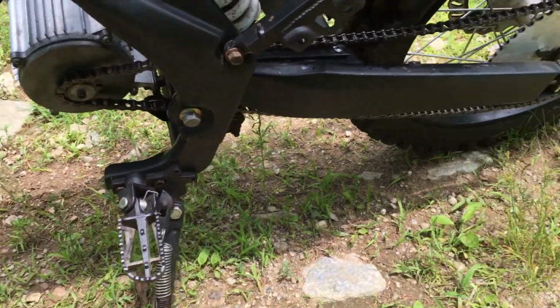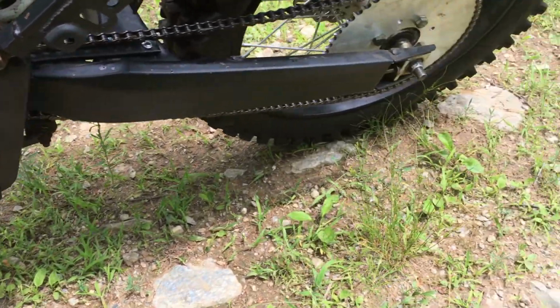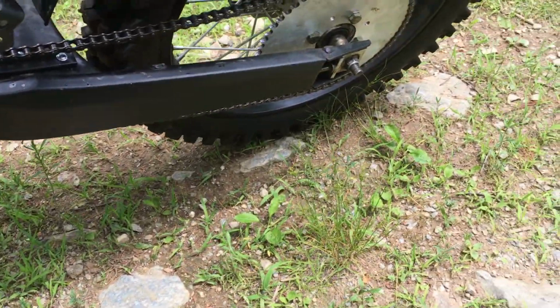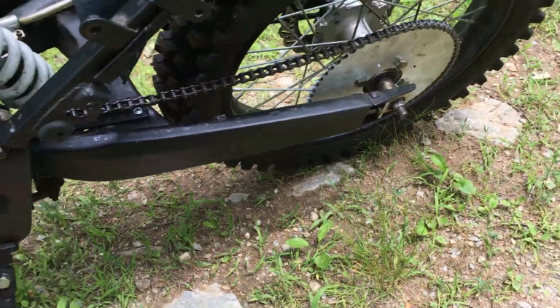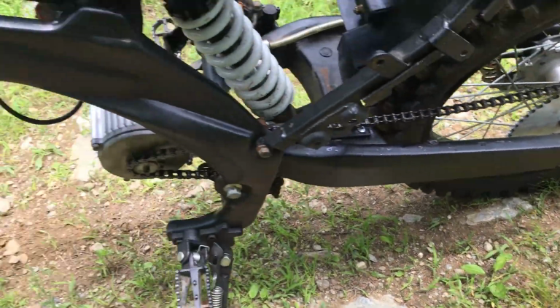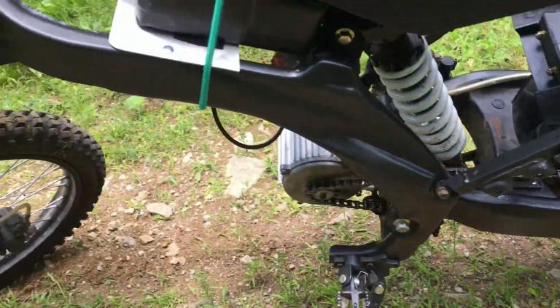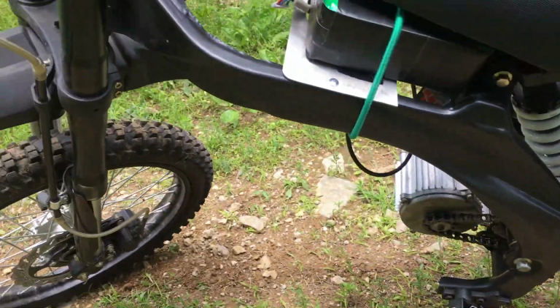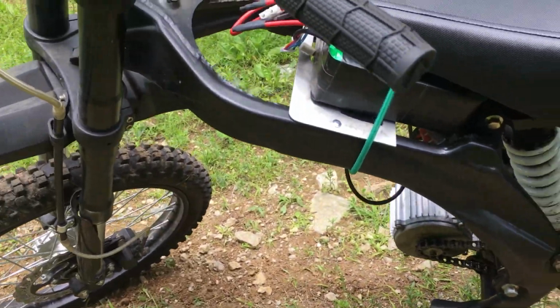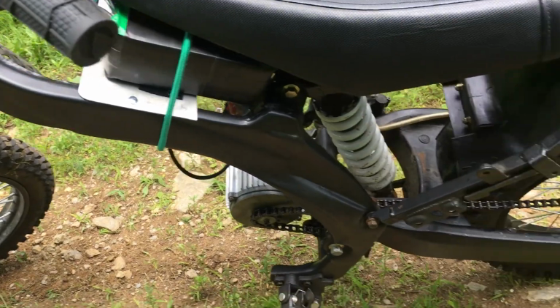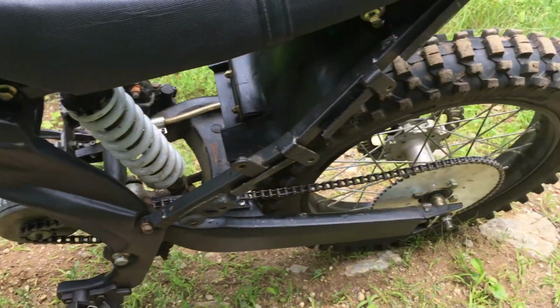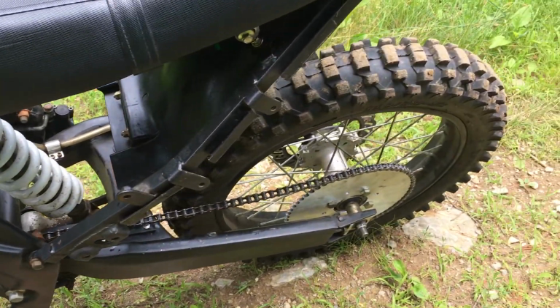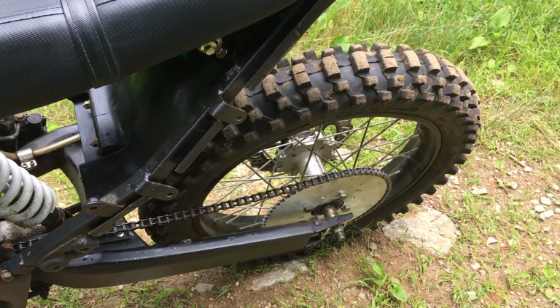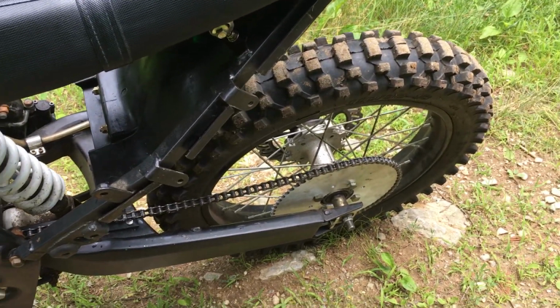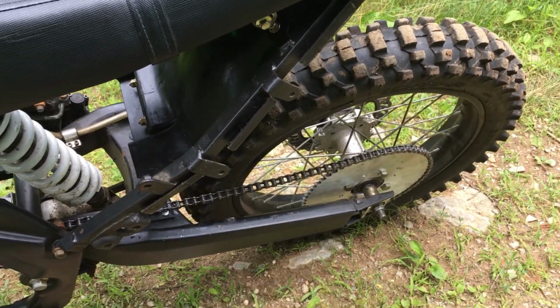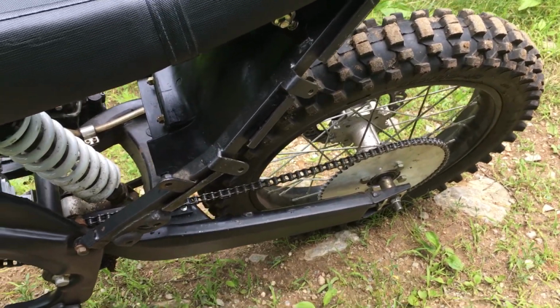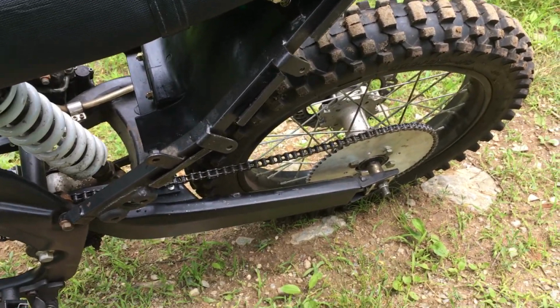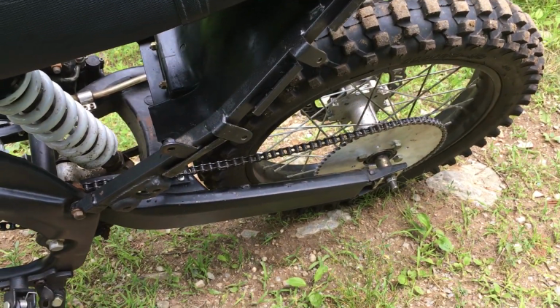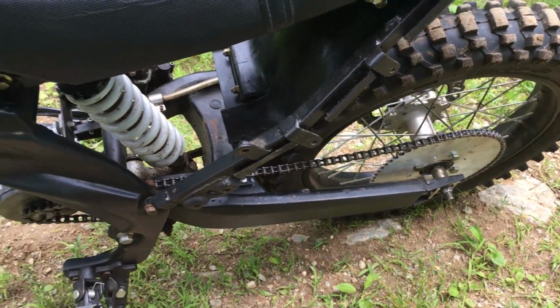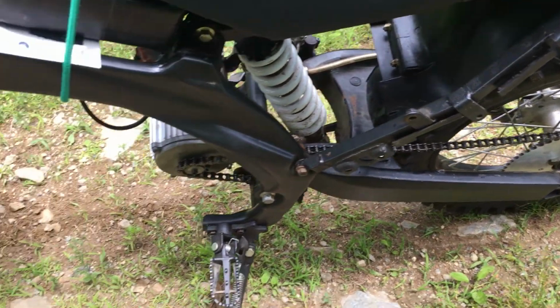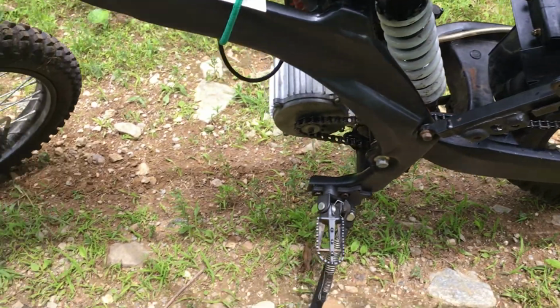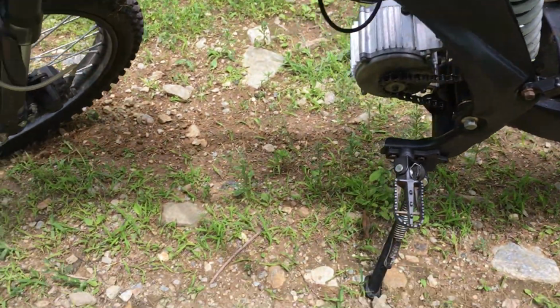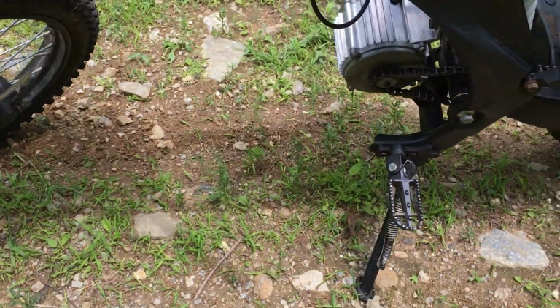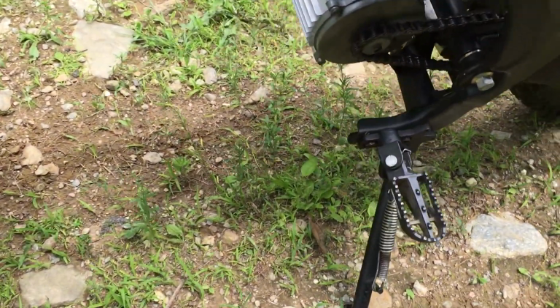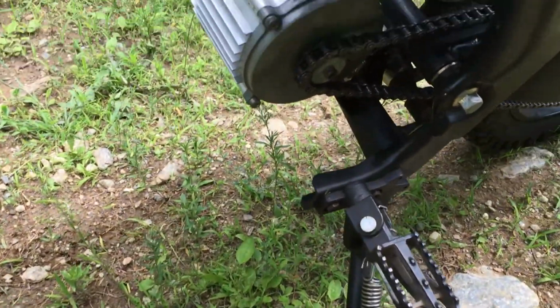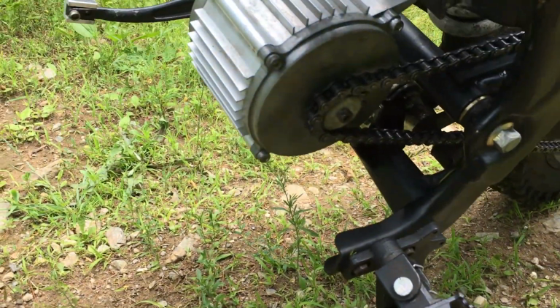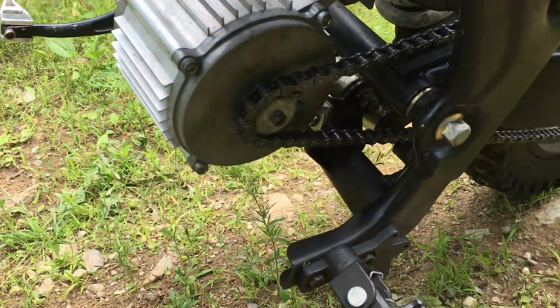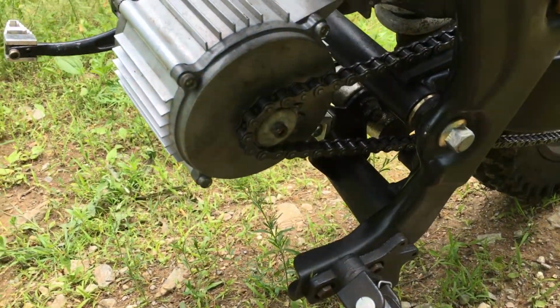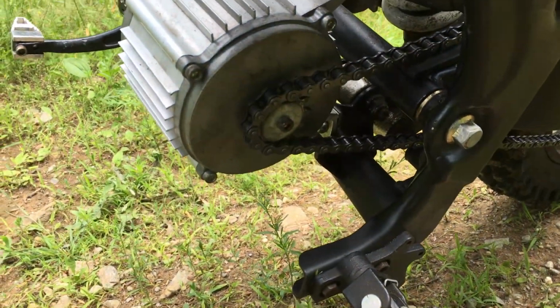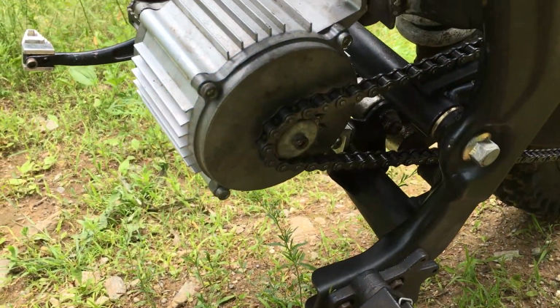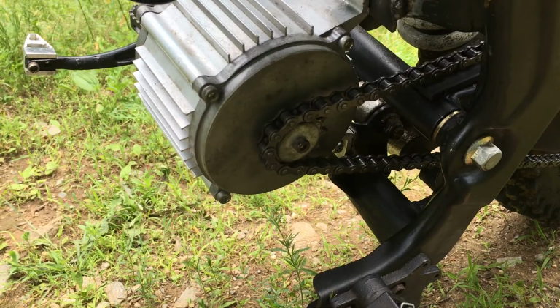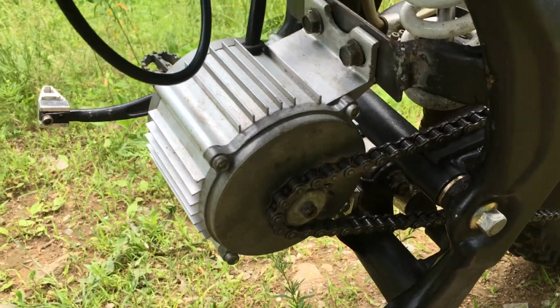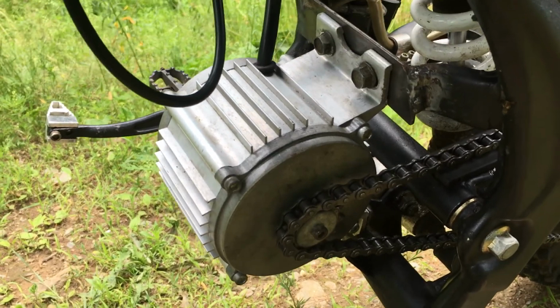Now I need to tighten my rear end and I don't have any tools with me. So I'm going to have to go all the way back to my house to pull the rear end and tighten the chain. Like what else could have happened? Did it bend?